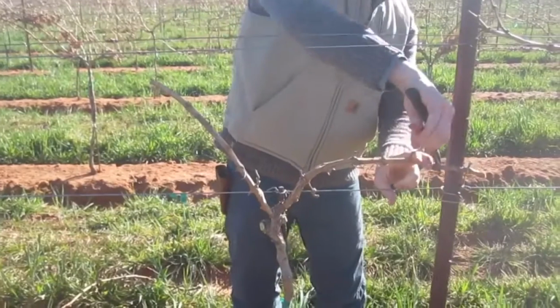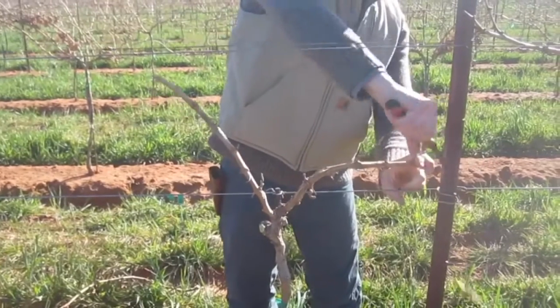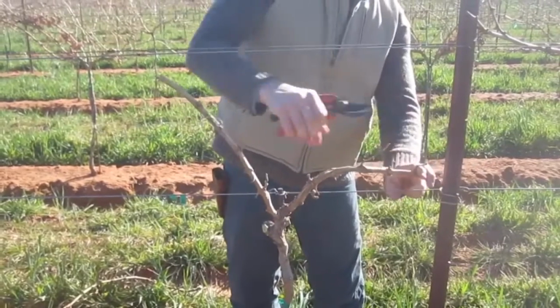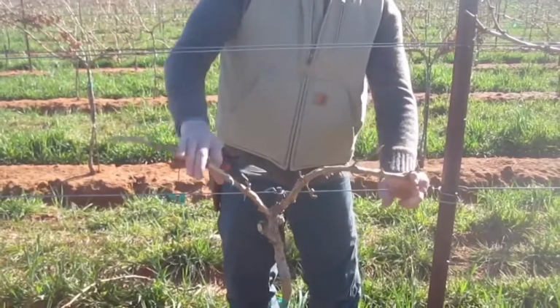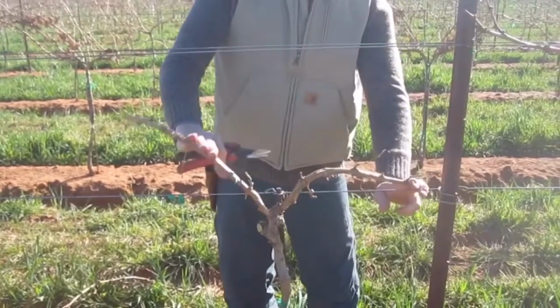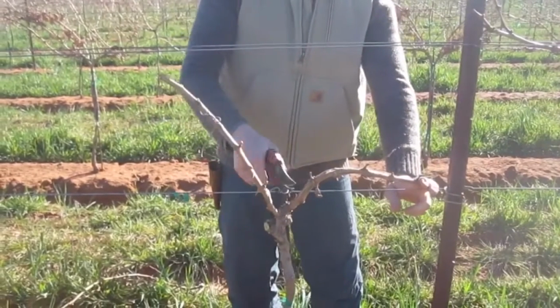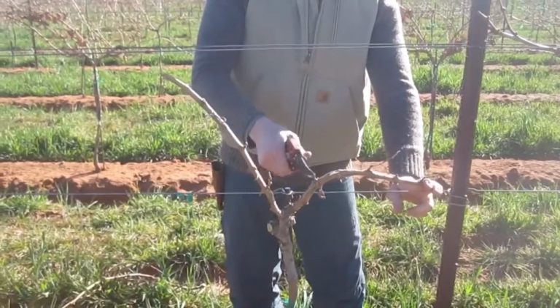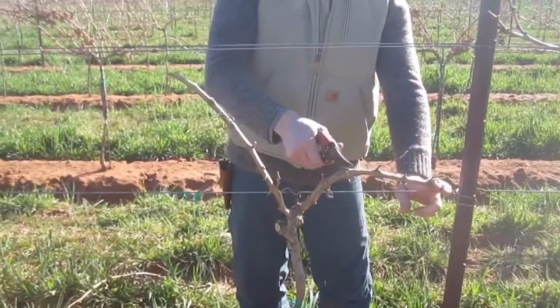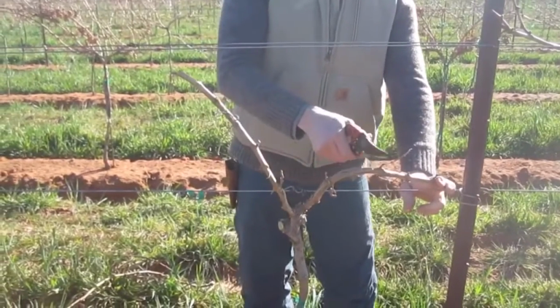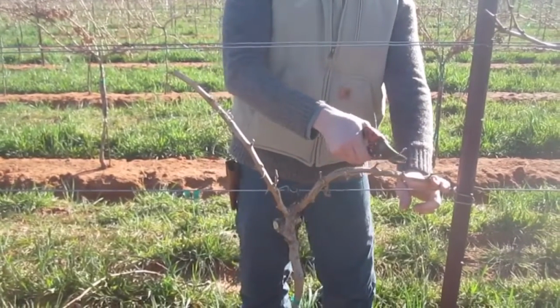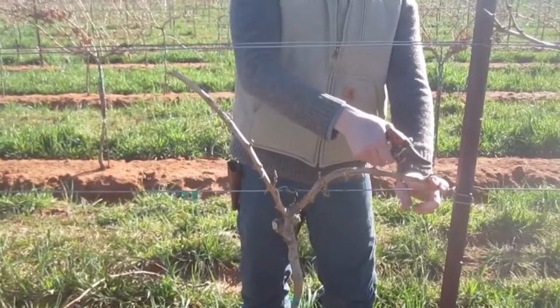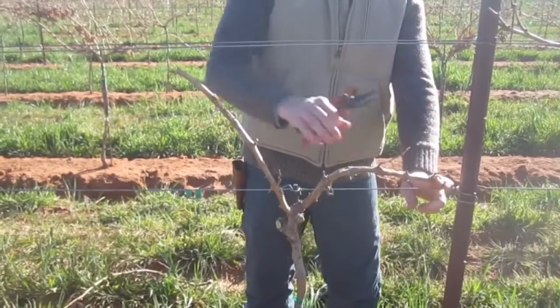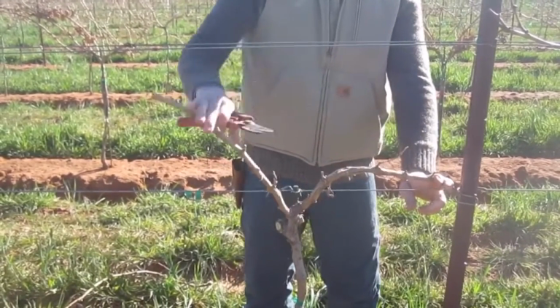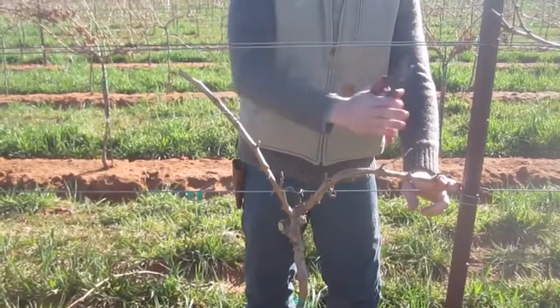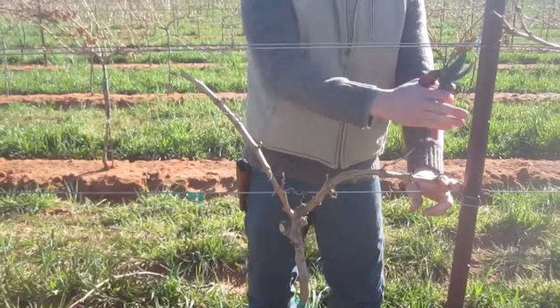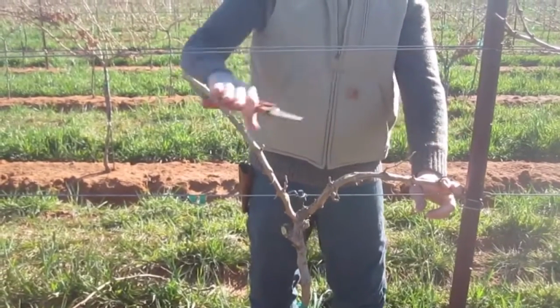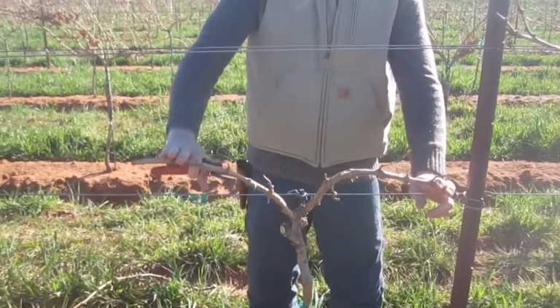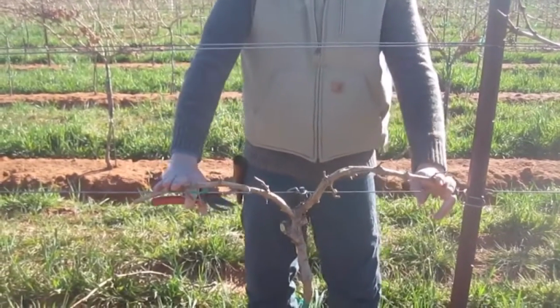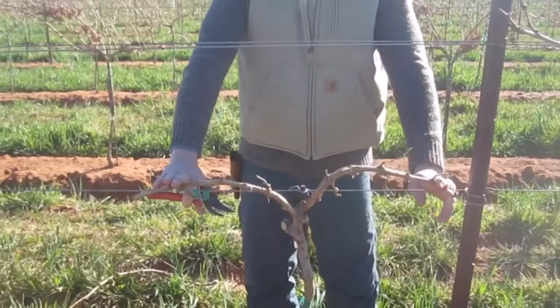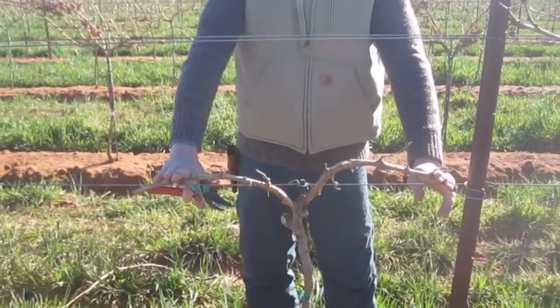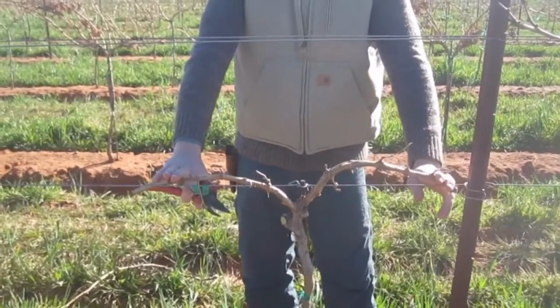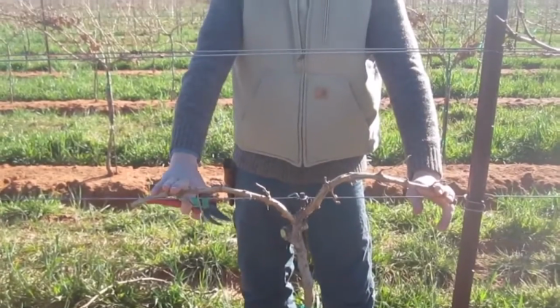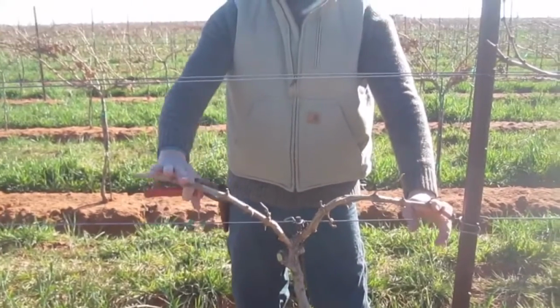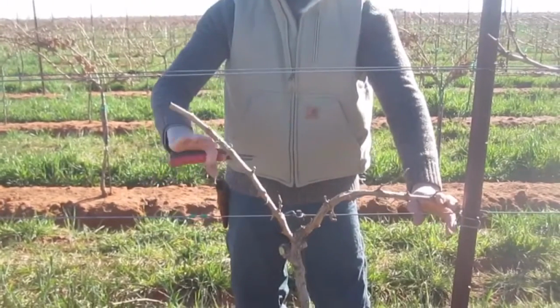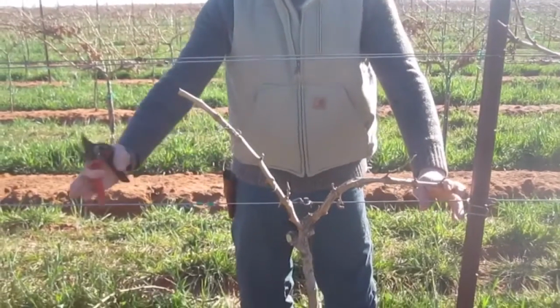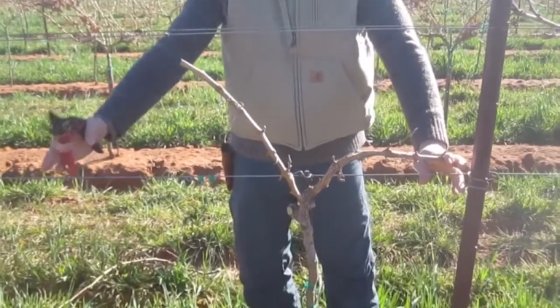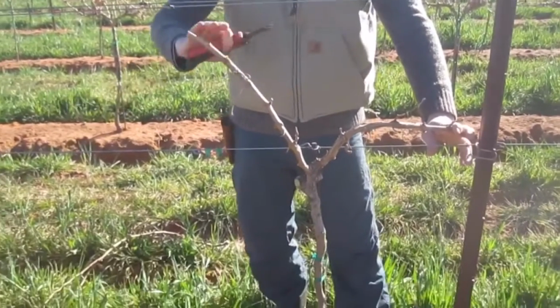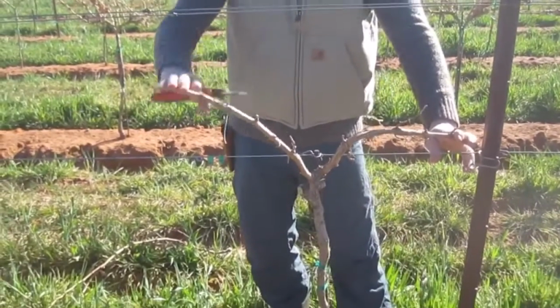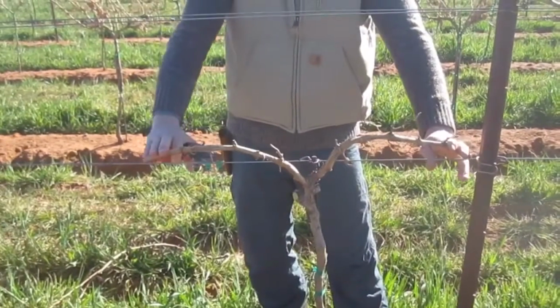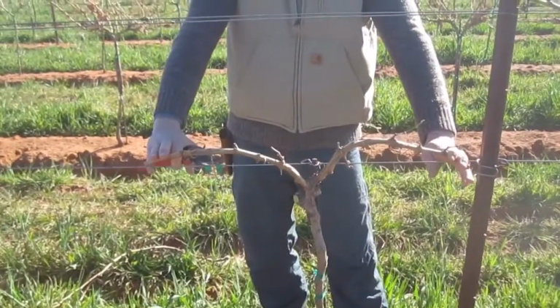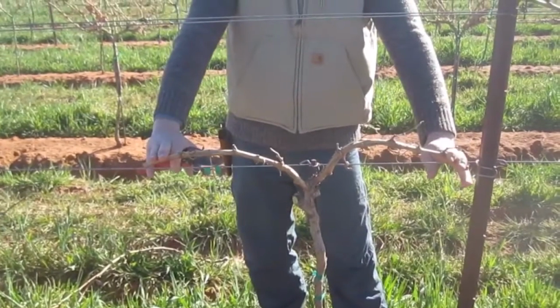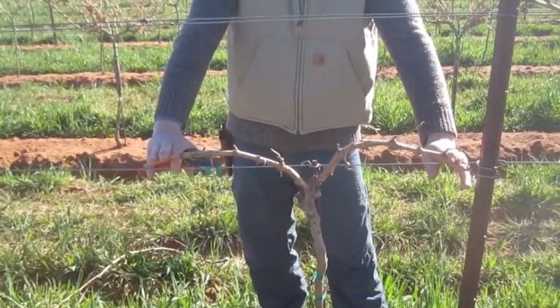I'll trim approximately one, two, three, four, five, six, seven buds here up to the post, and next year I'll extend this cordon another eight inches to fill in that wire.